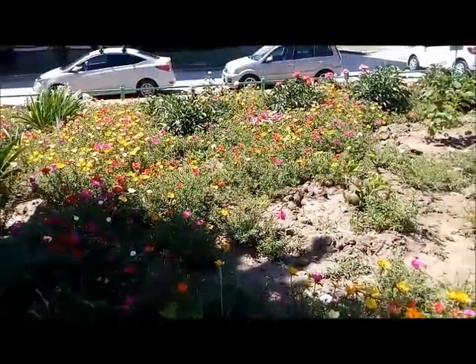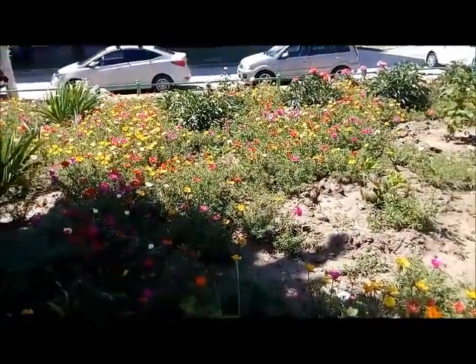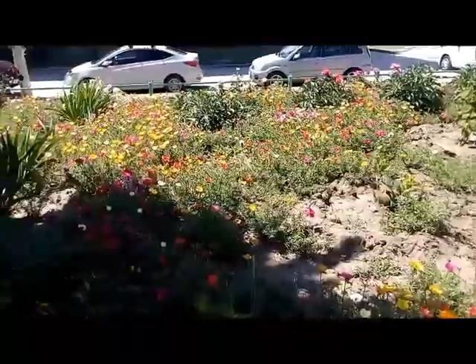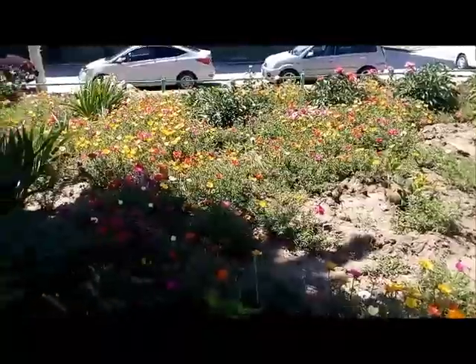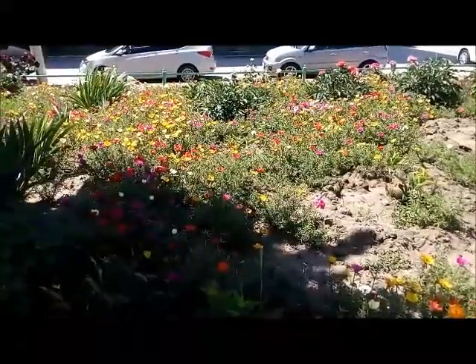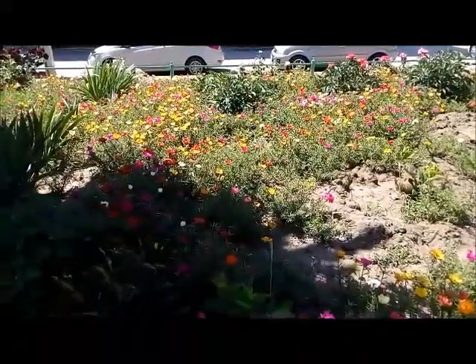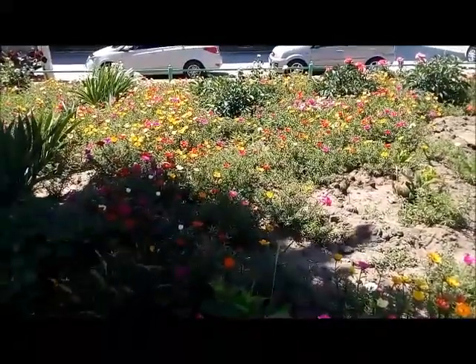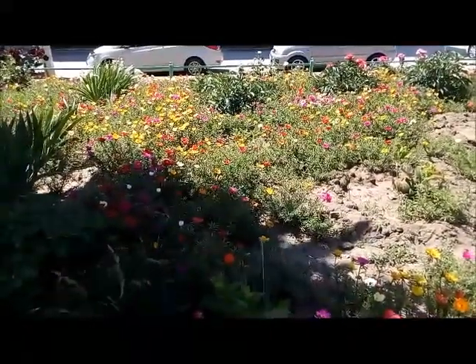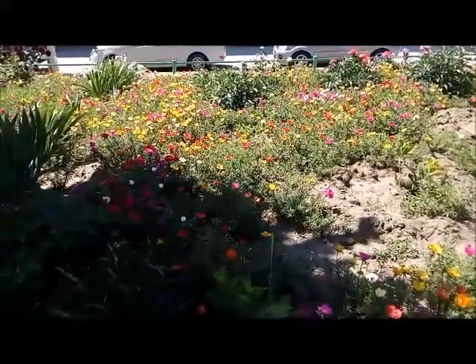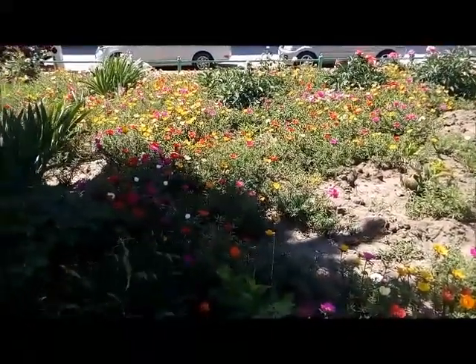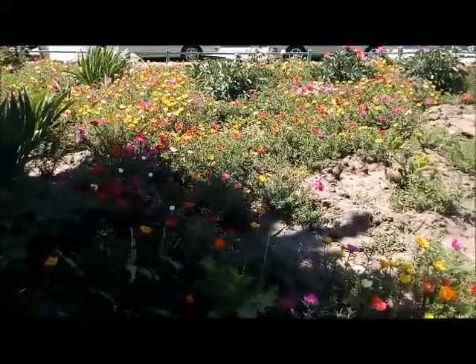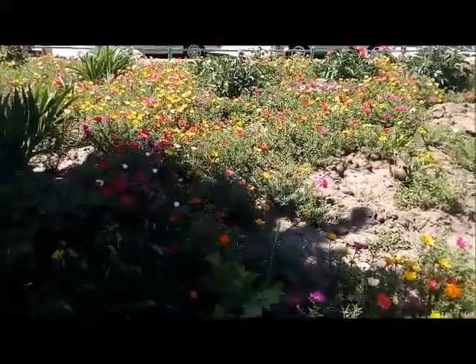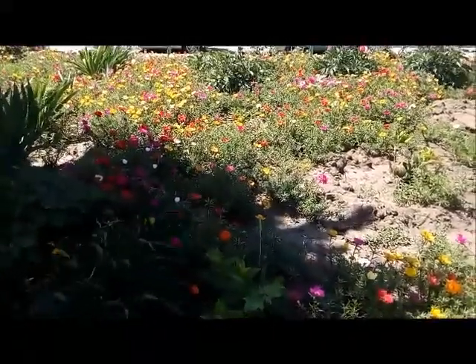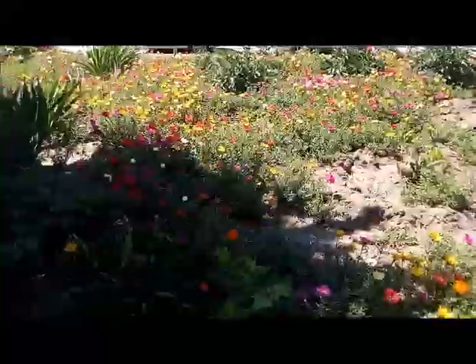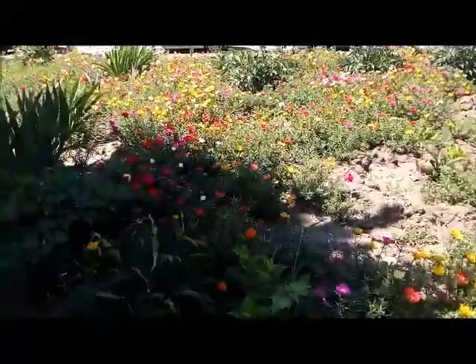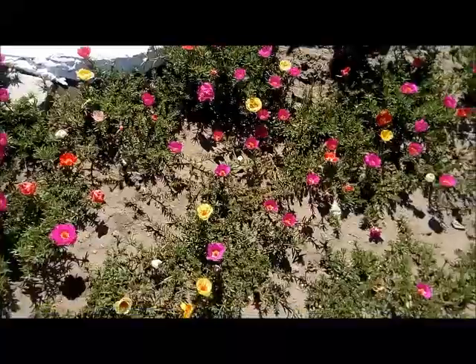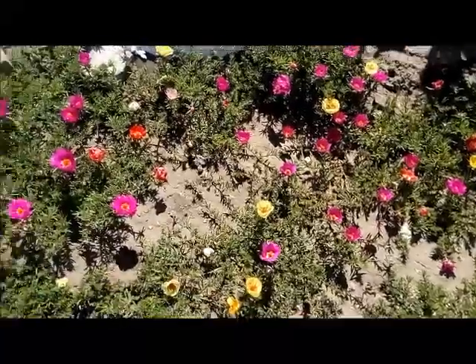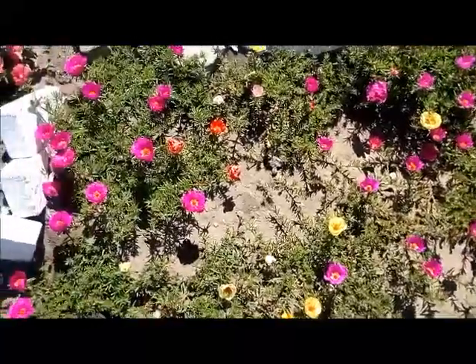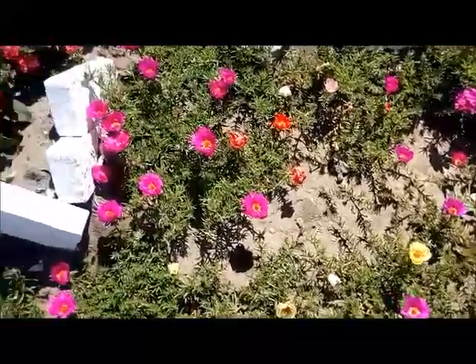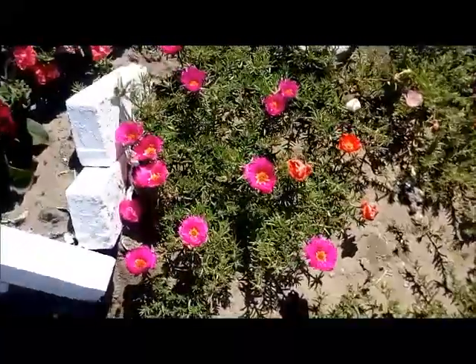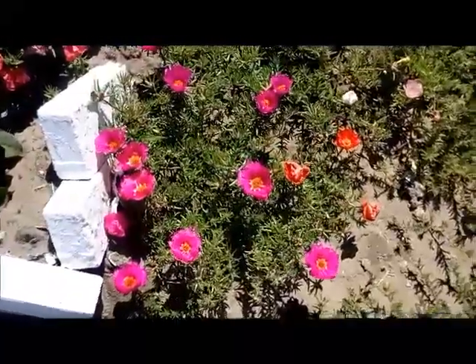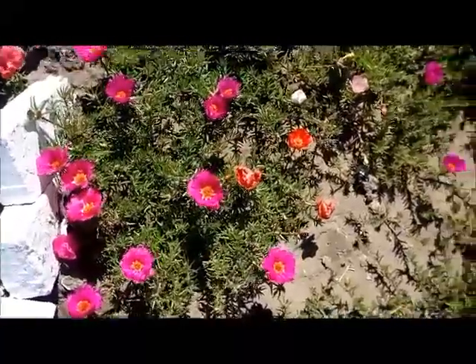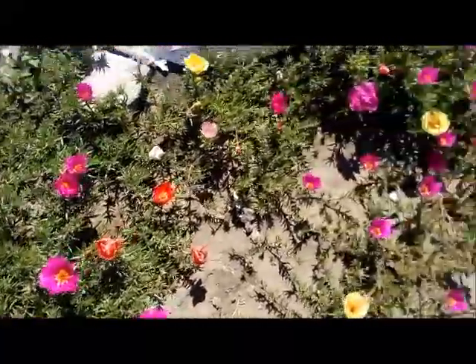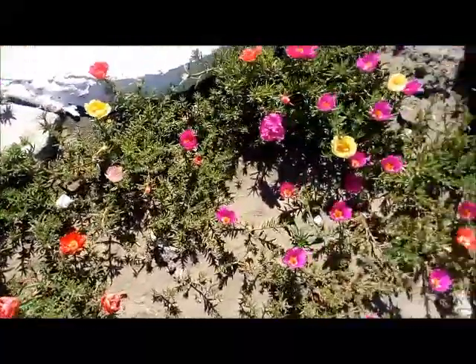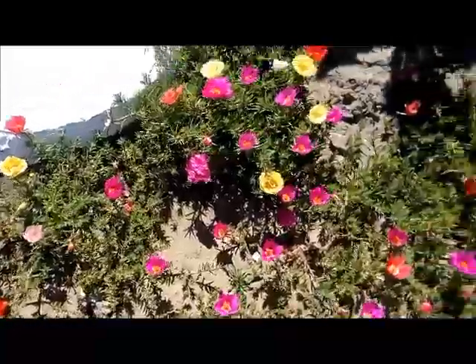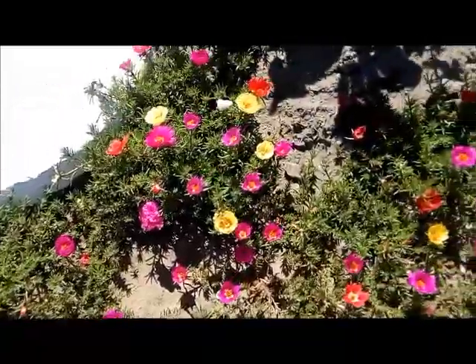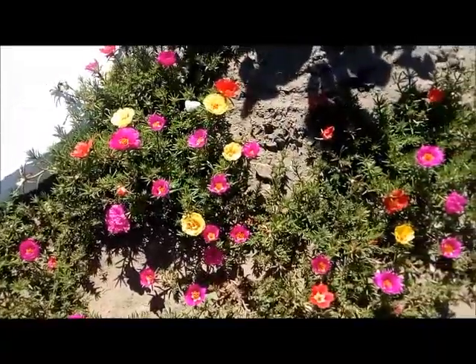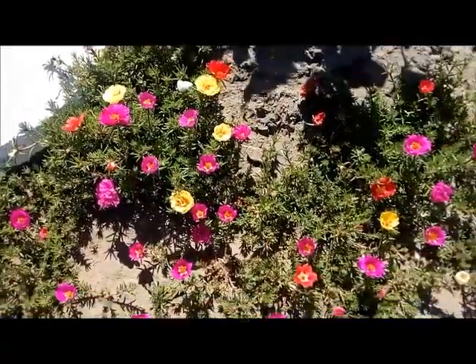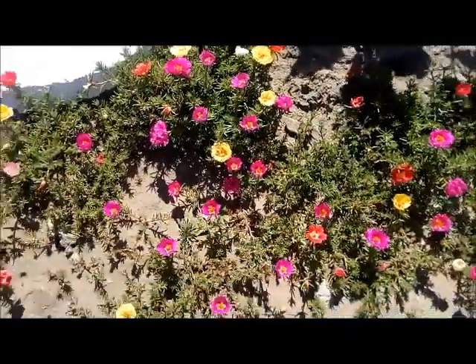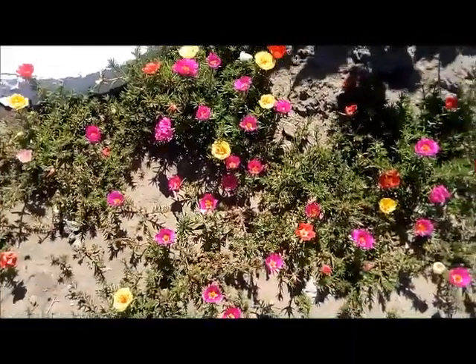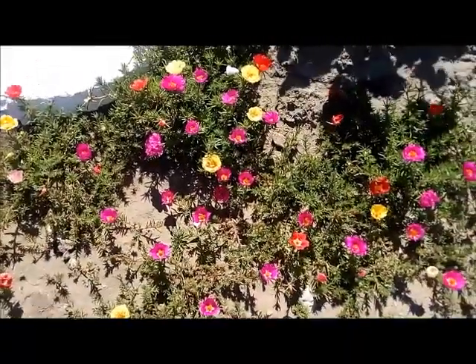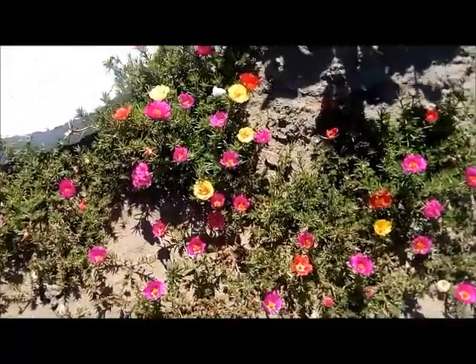This plant takes root on any, even the most scanty soils, can tolerate drought, and does not require weeding and feeding. Its creeping stems grow forming a dense carpet of green villi leaves with a pattern of bright inflorescences.